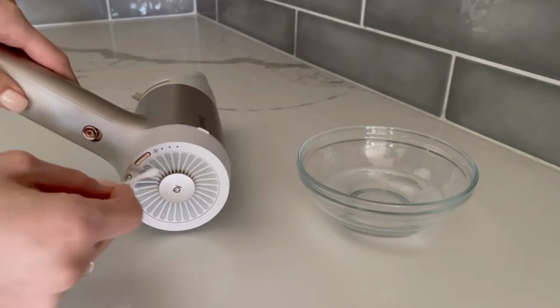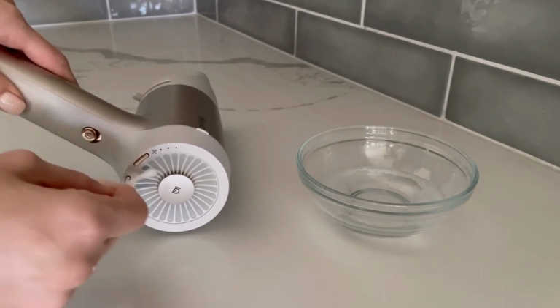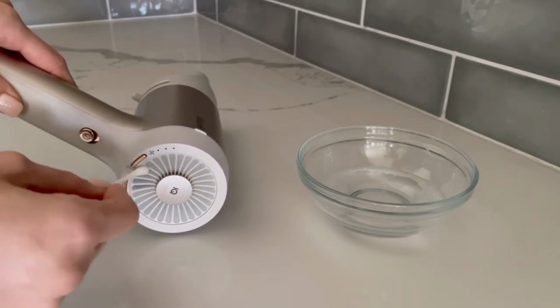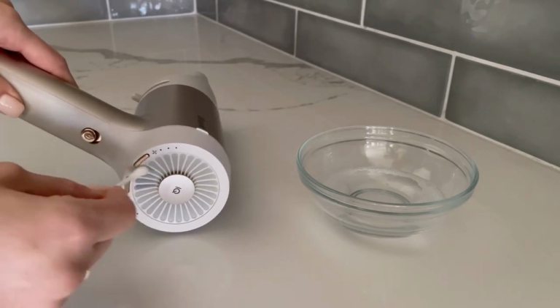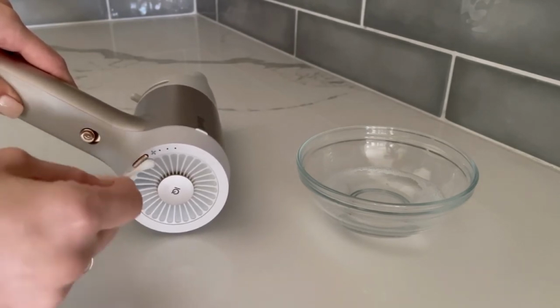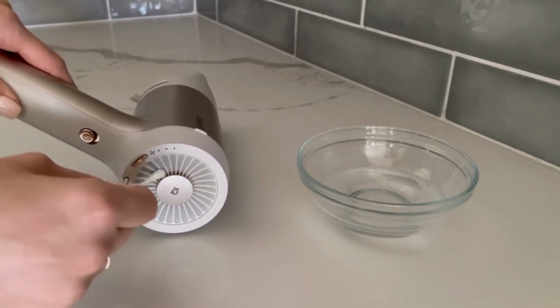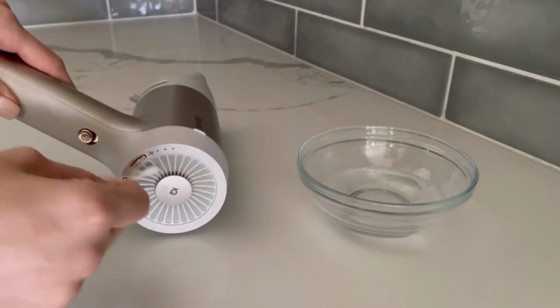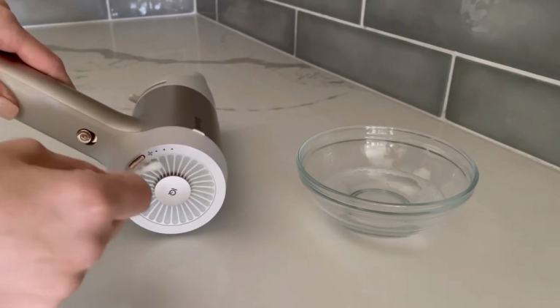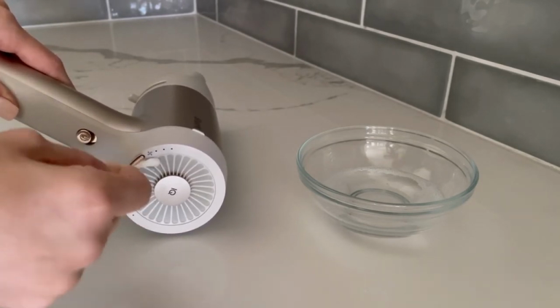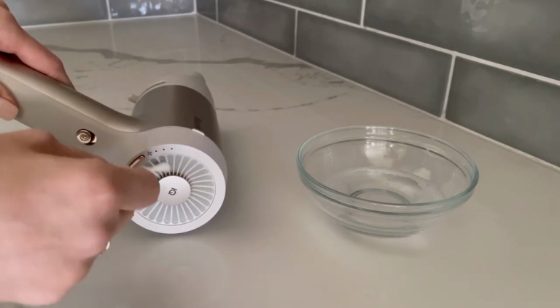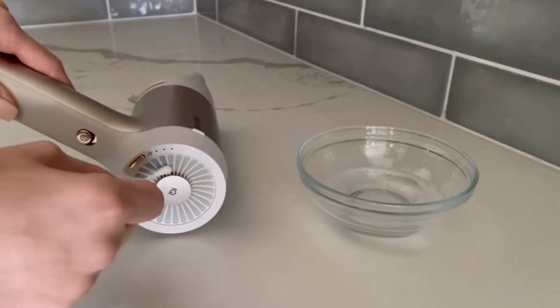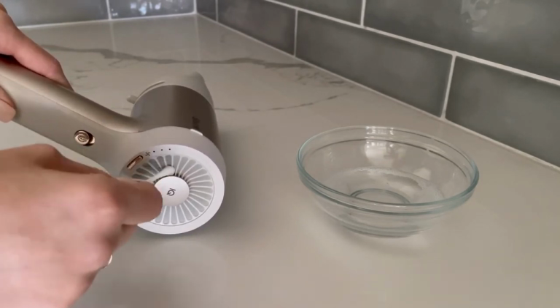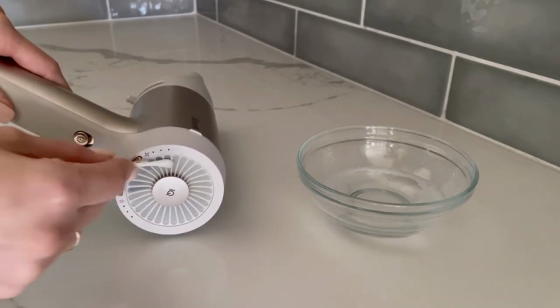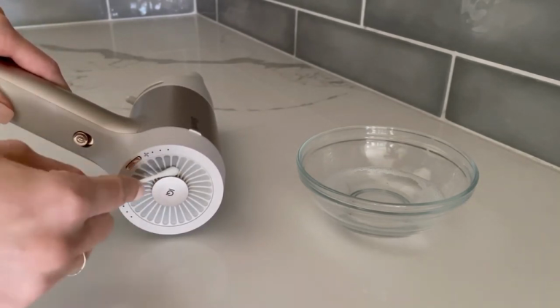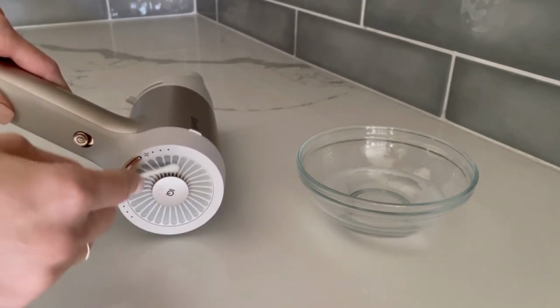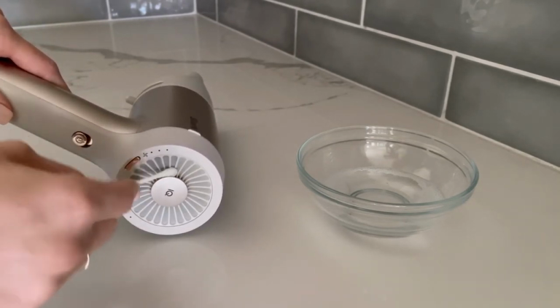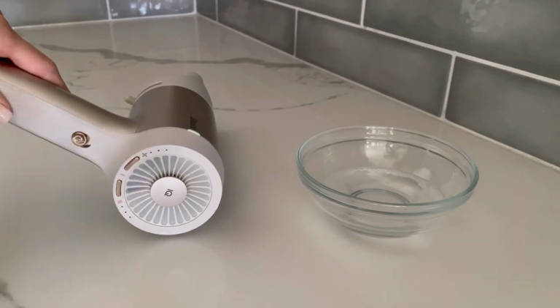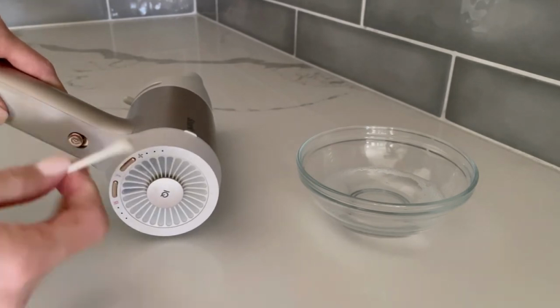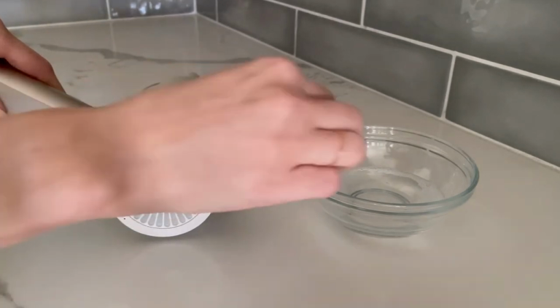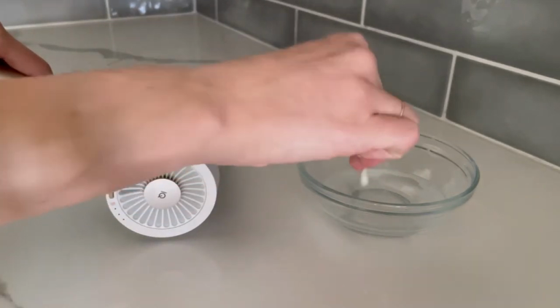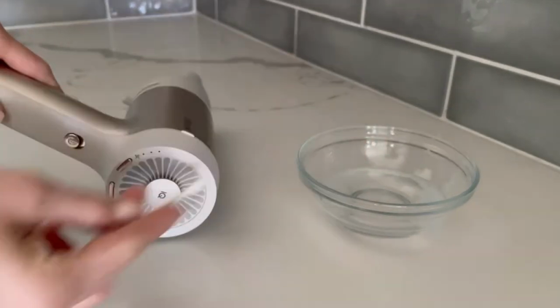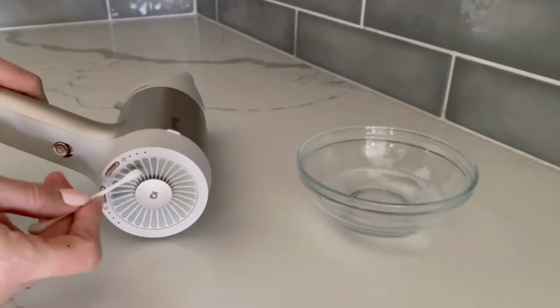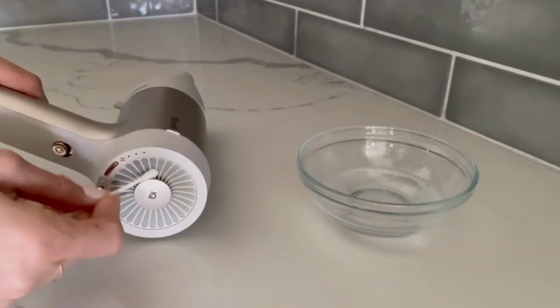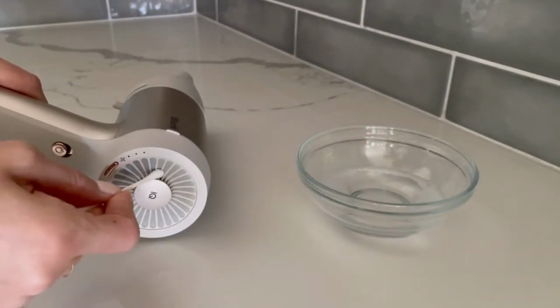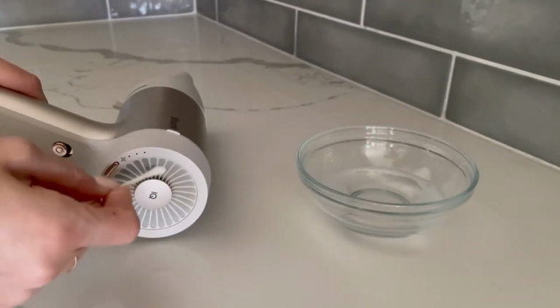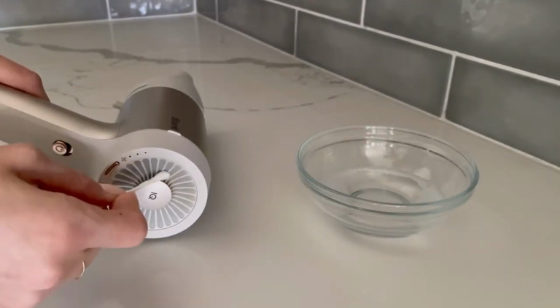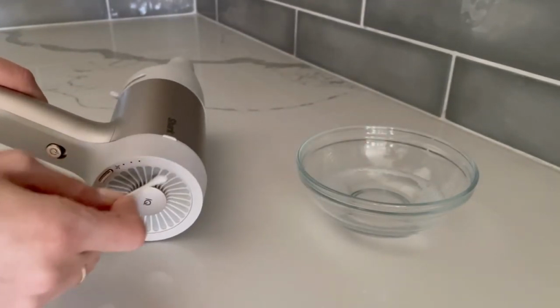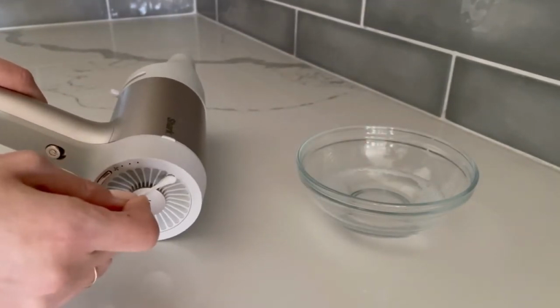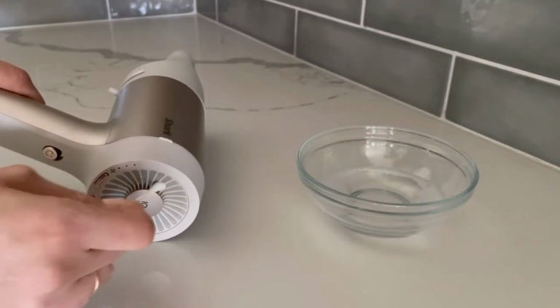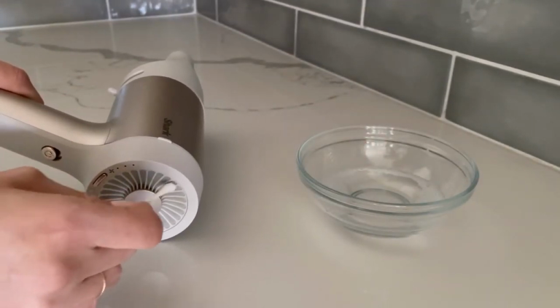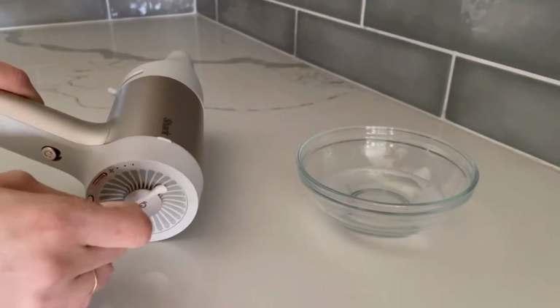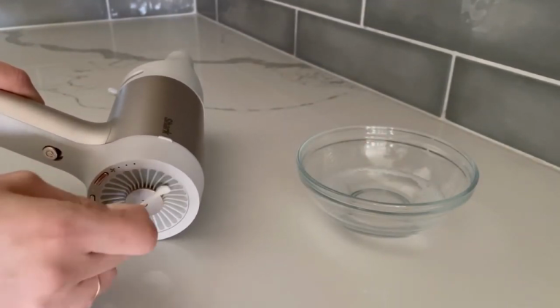Dip the cotton swab in the soapy water solution as needed. Replace the cotton swab if it begins to break apart or deteriorate so you don't leave behind any additional debris.